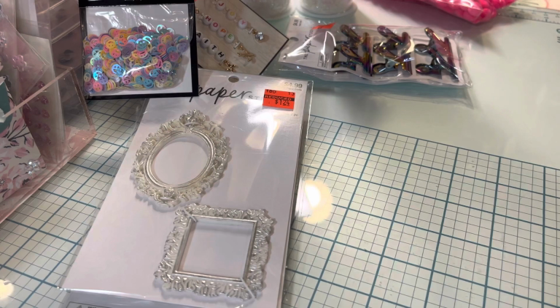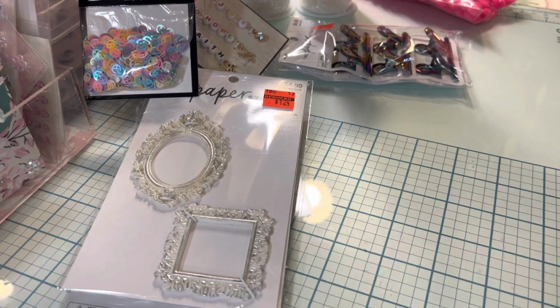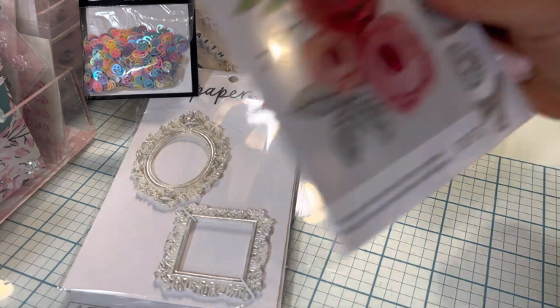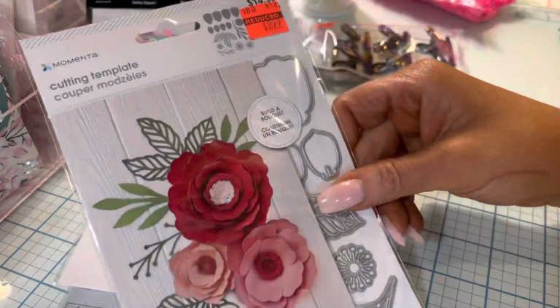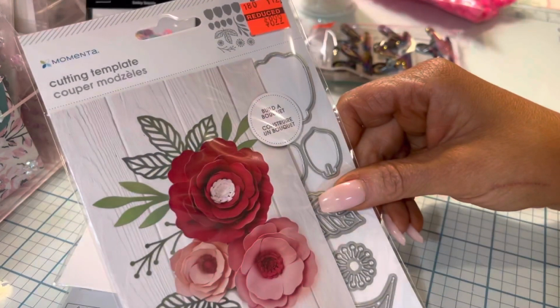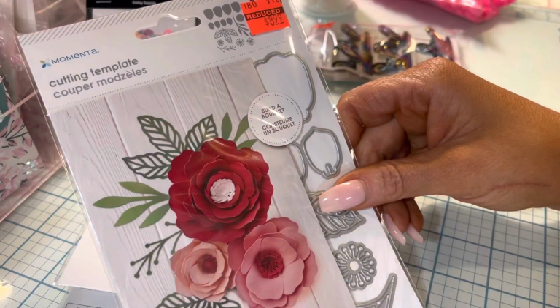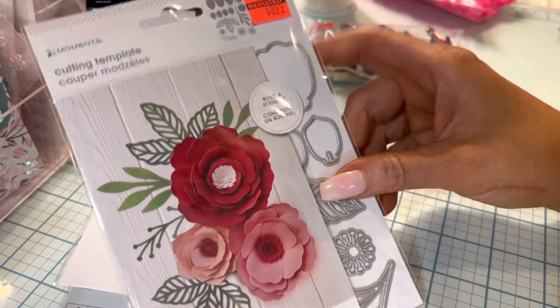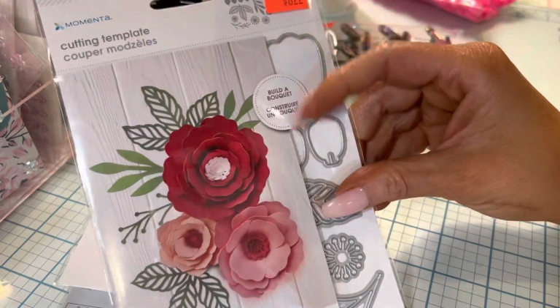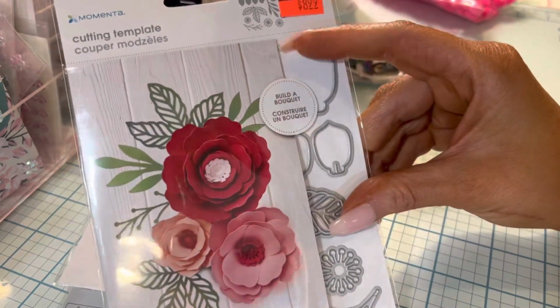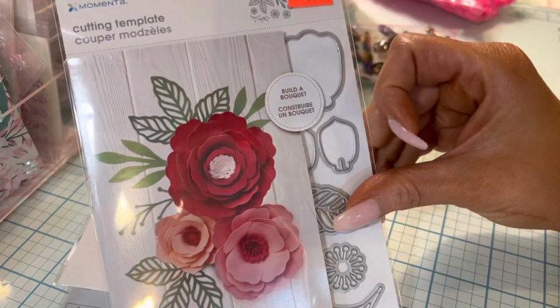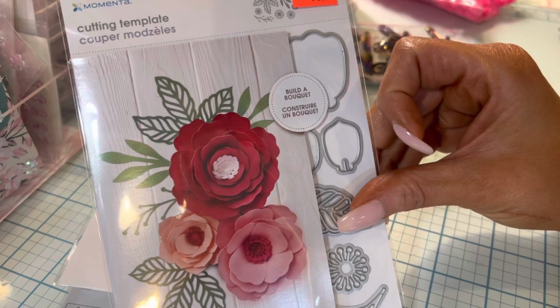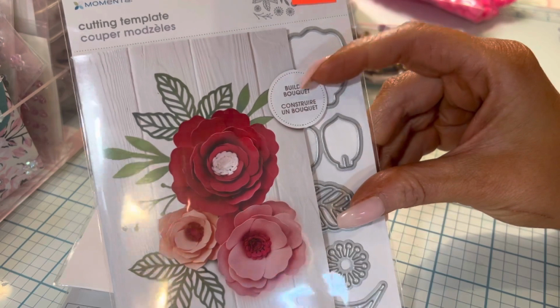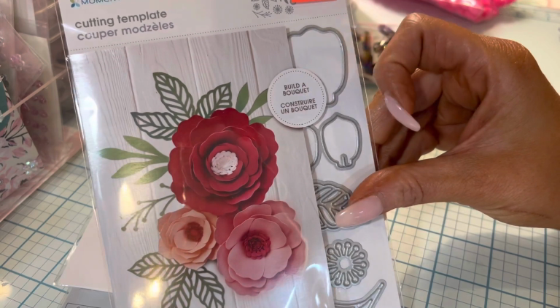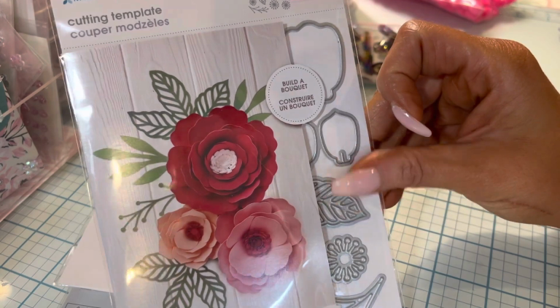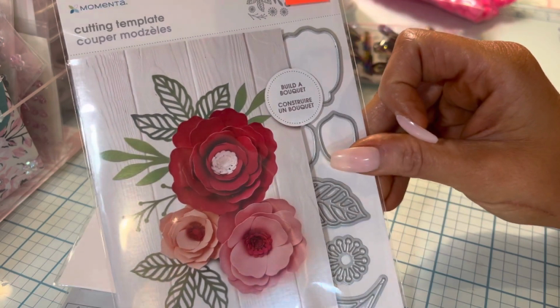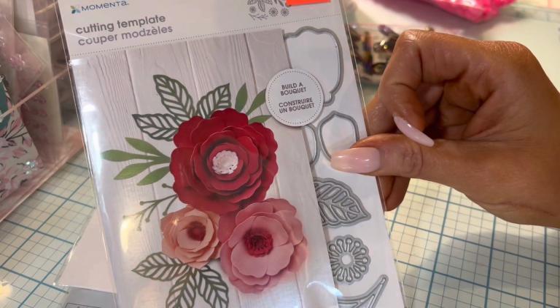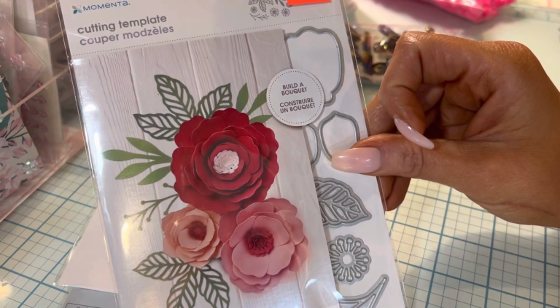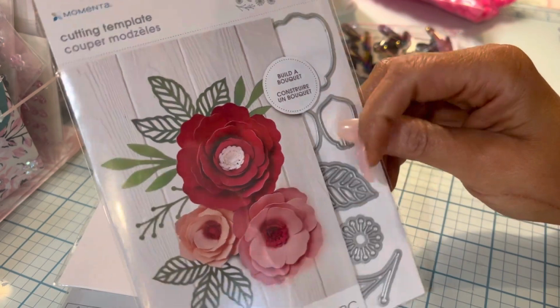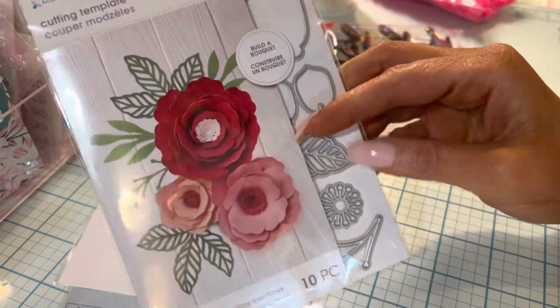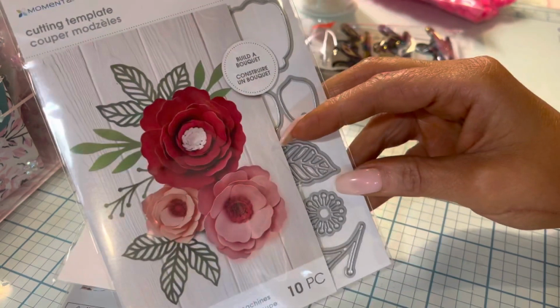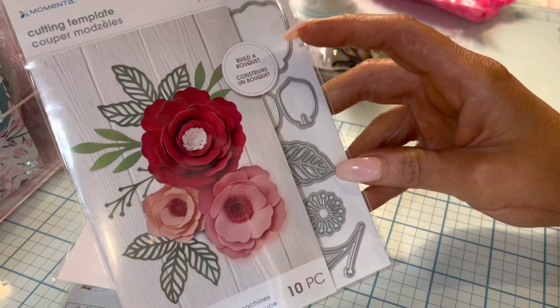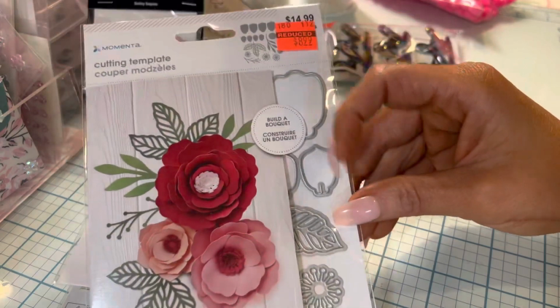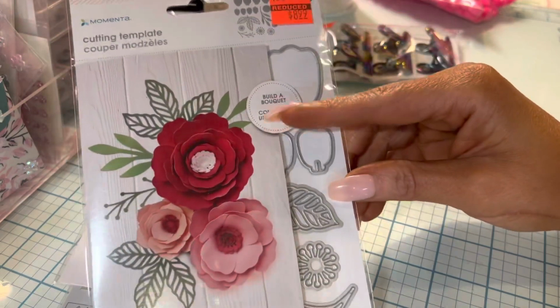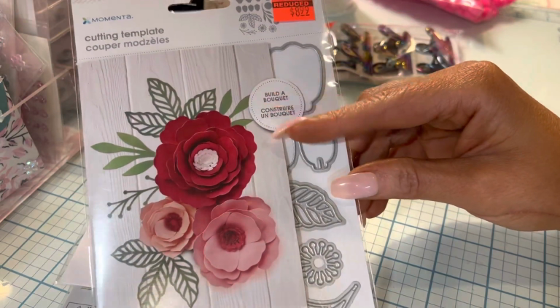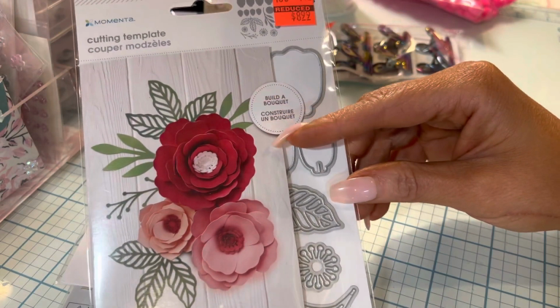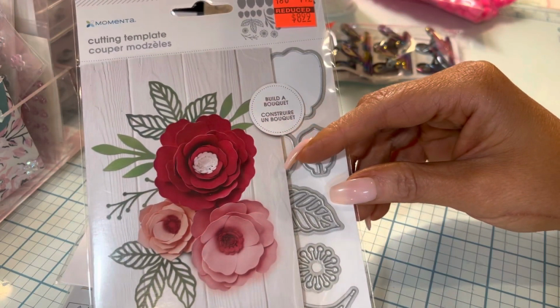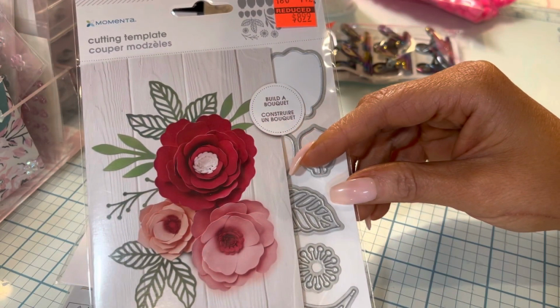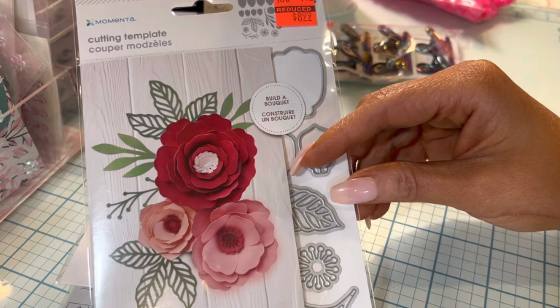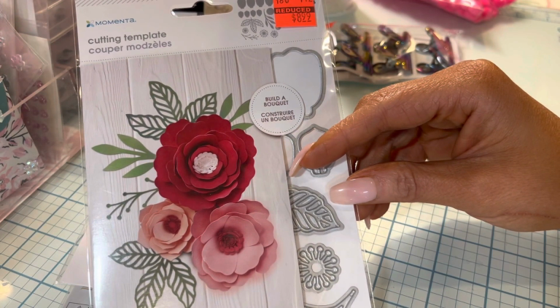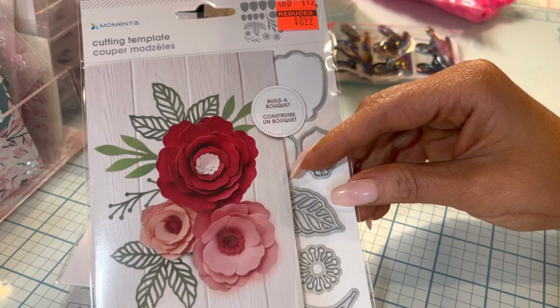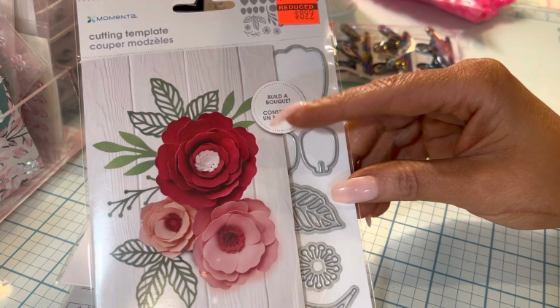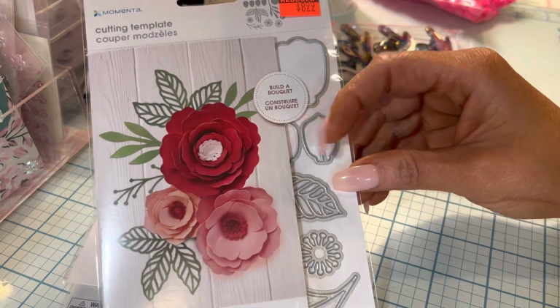Something's in my eye. I got a big die — like this big flower die. I hope I don't have anything like that already. I think it would be a Spellbinders, but I'm not sure.